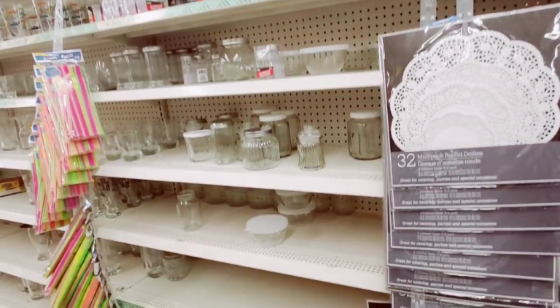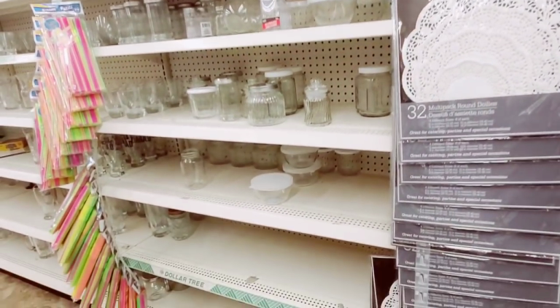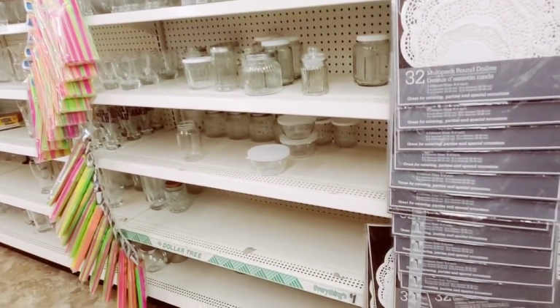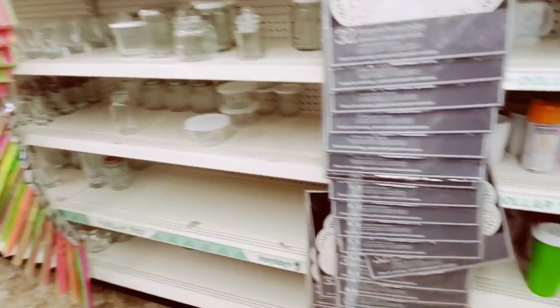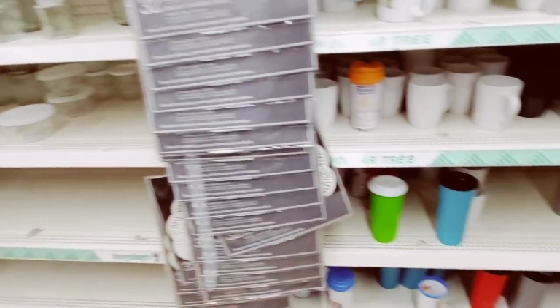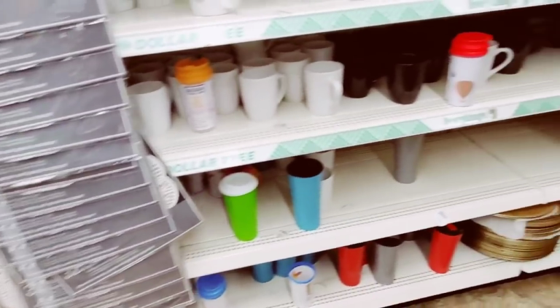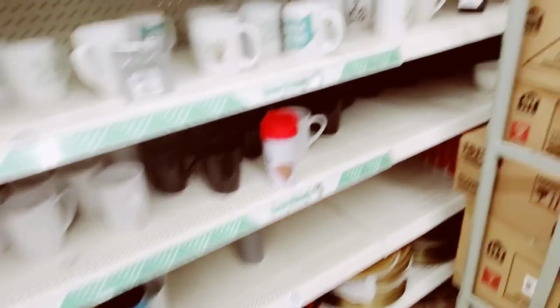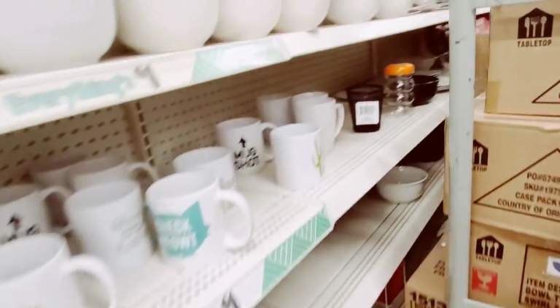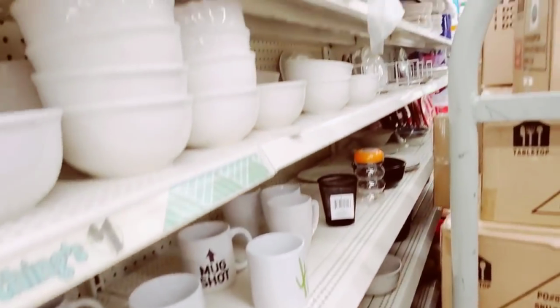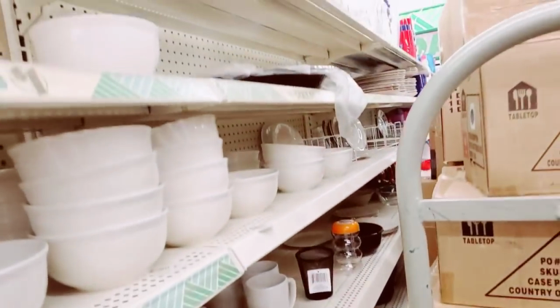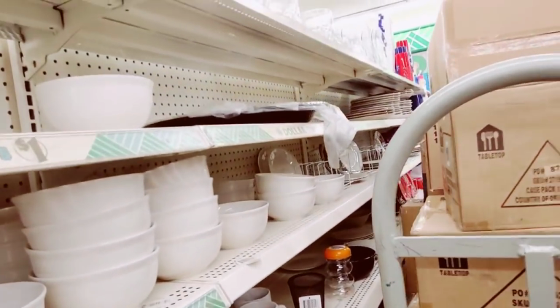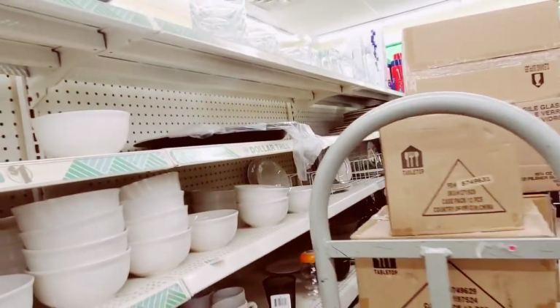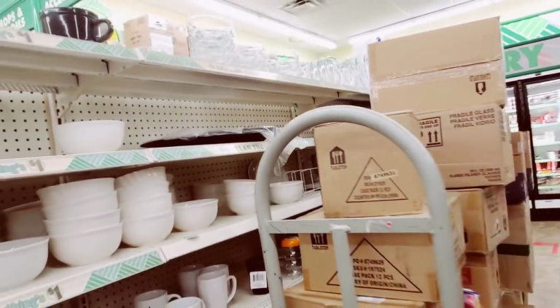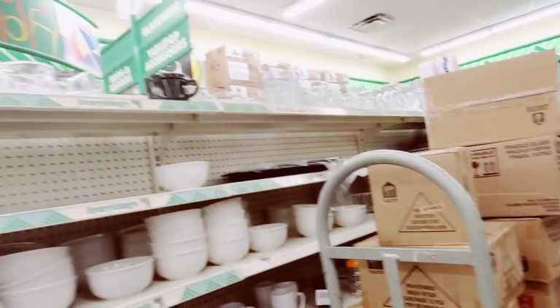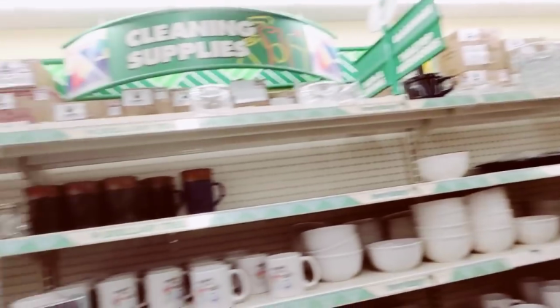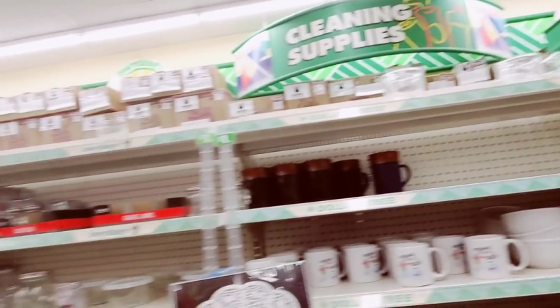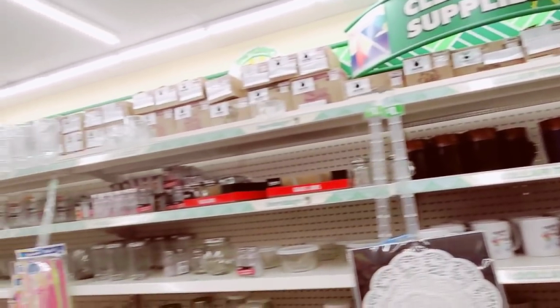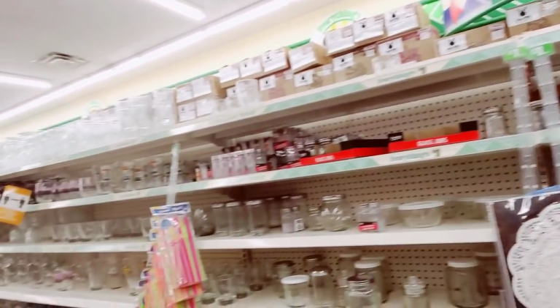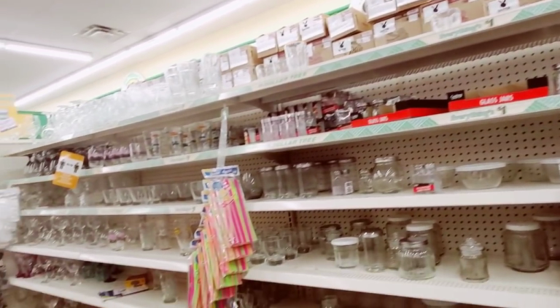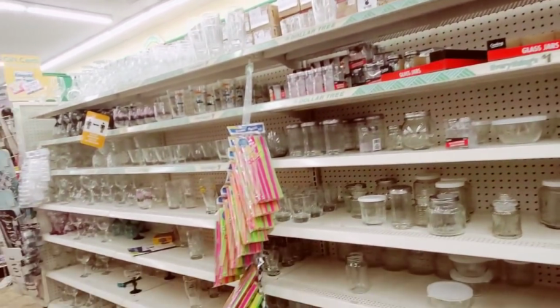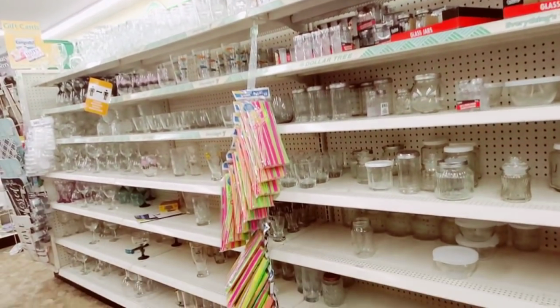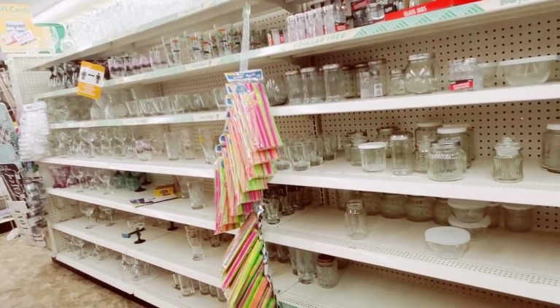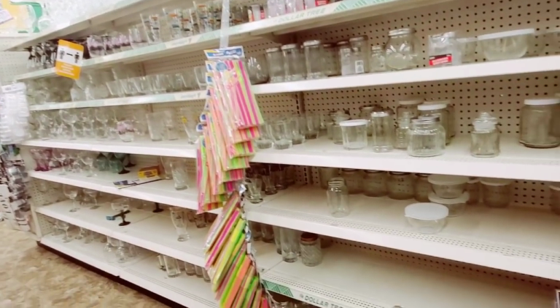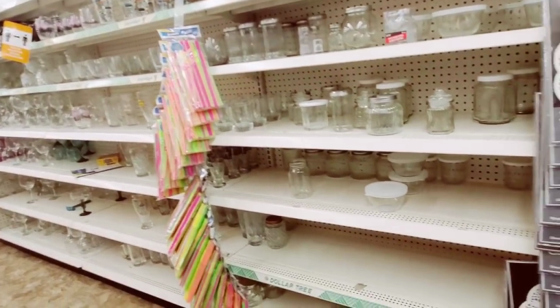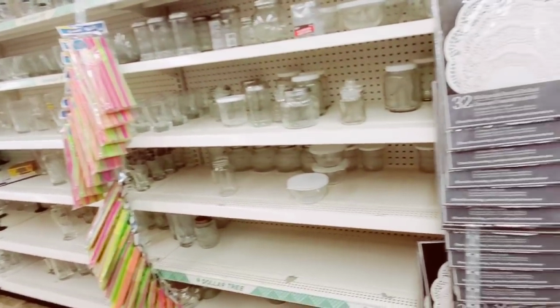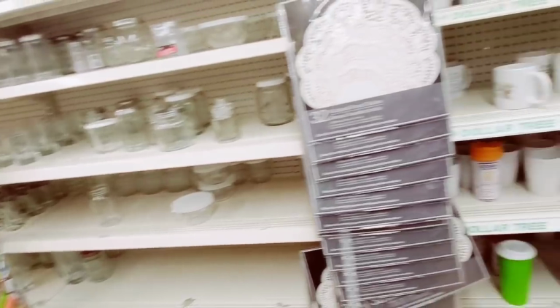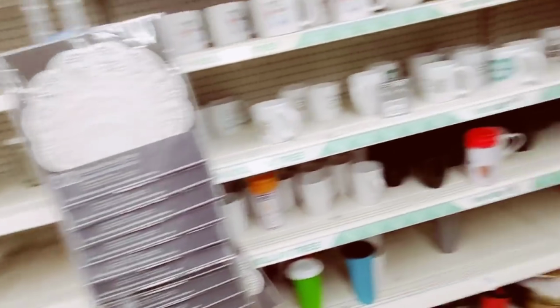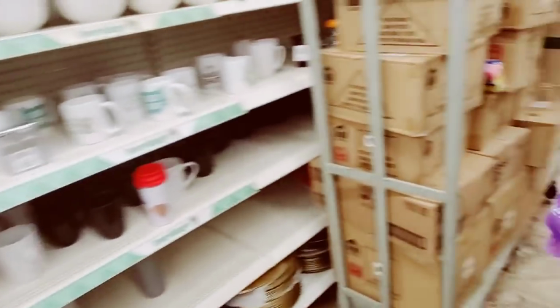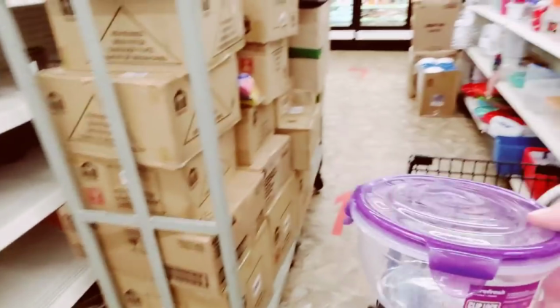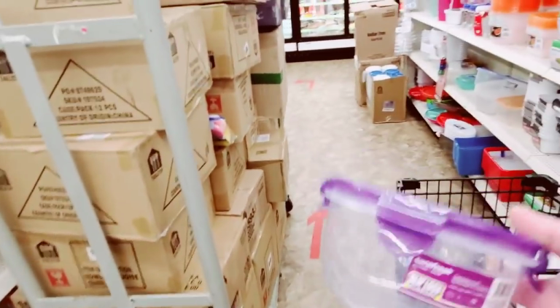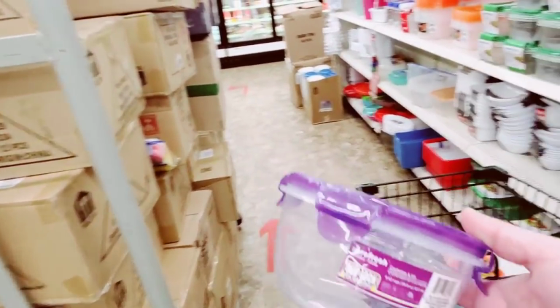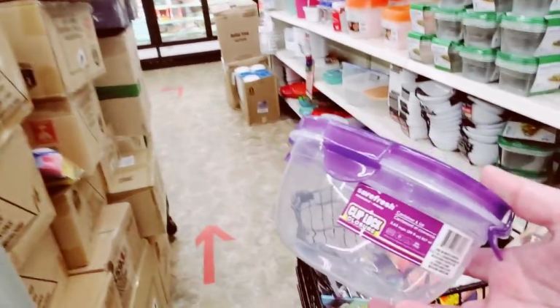Did you guys get to snag those Ball jars? They're gone. I have eight of them and they're all packed — I love them. These ones I like a lot.